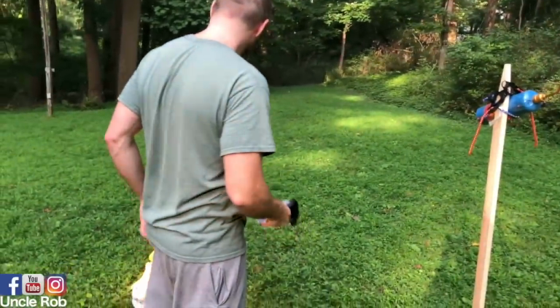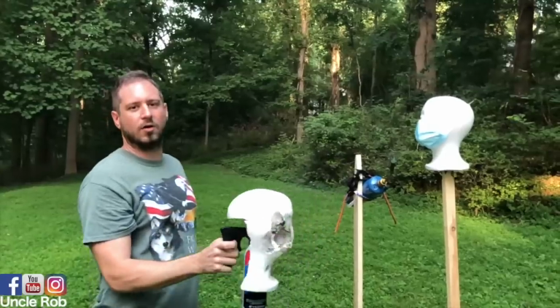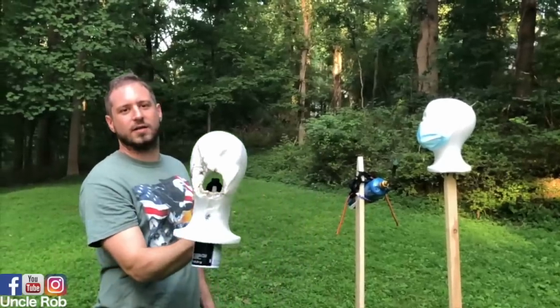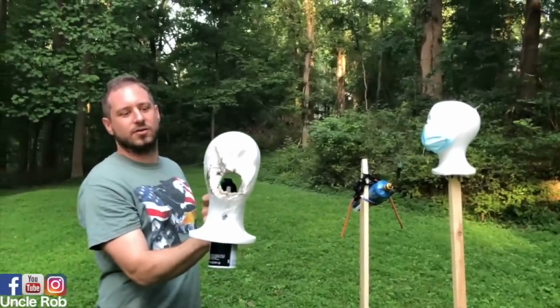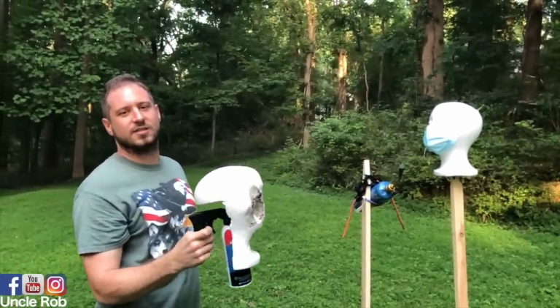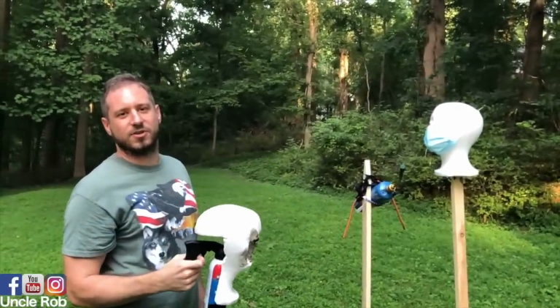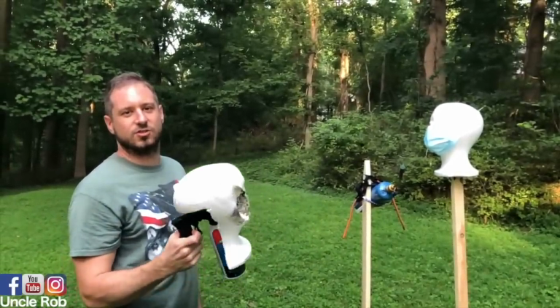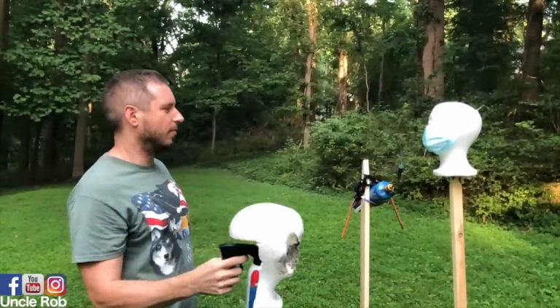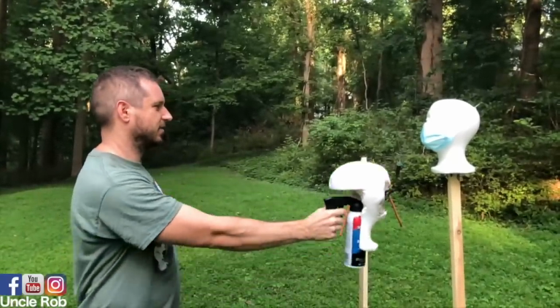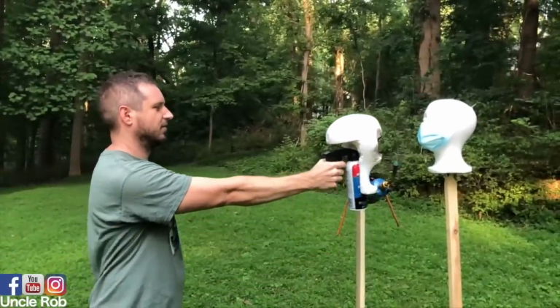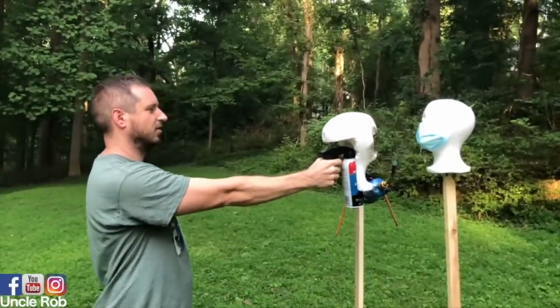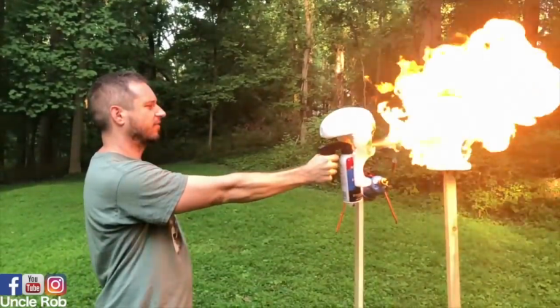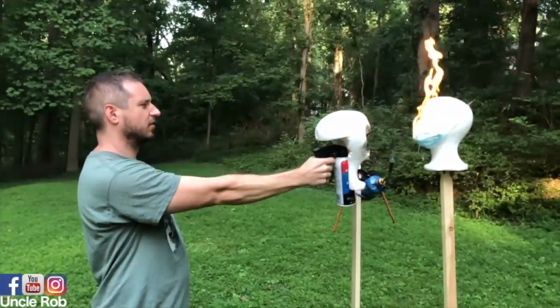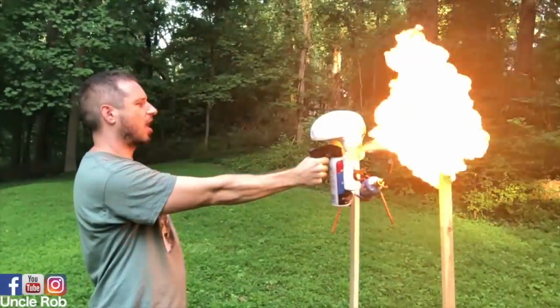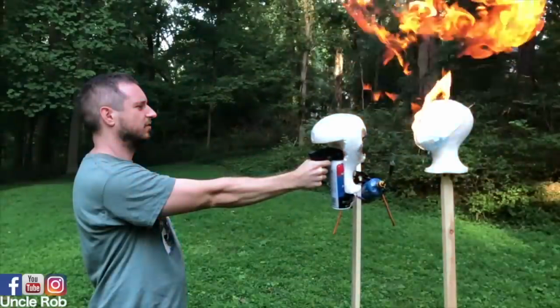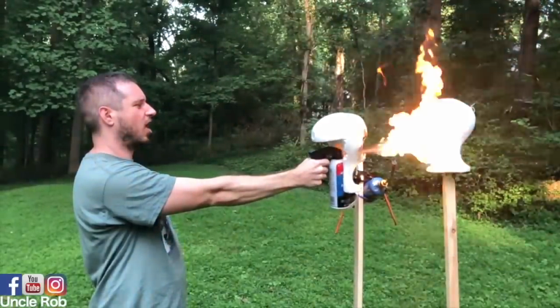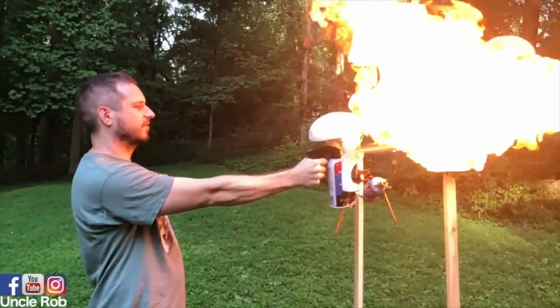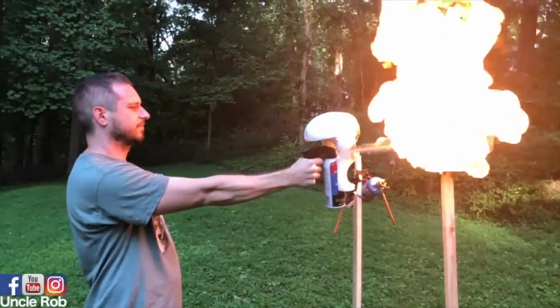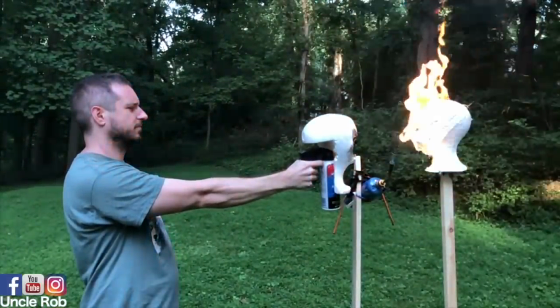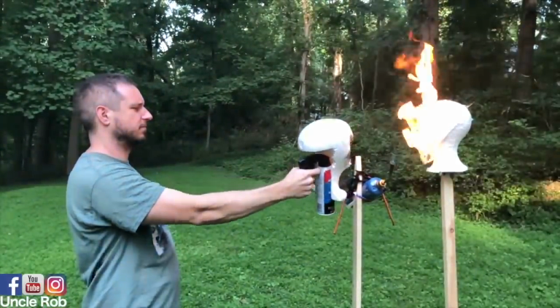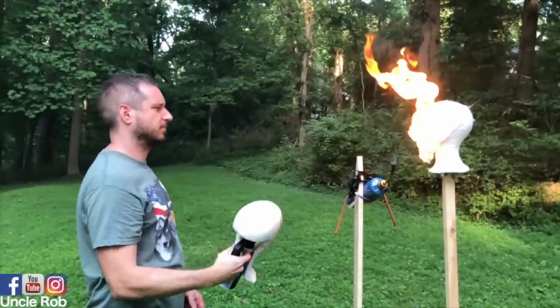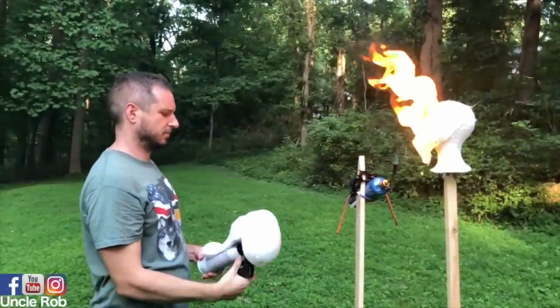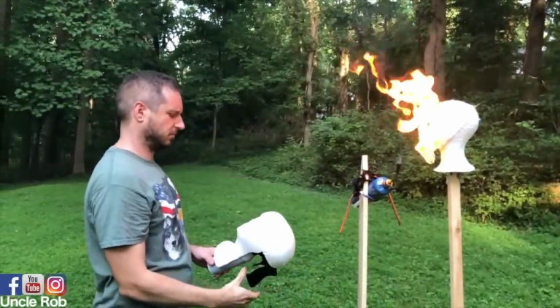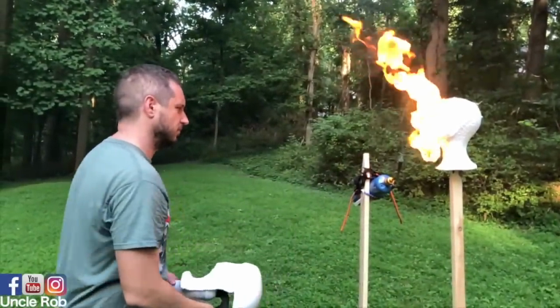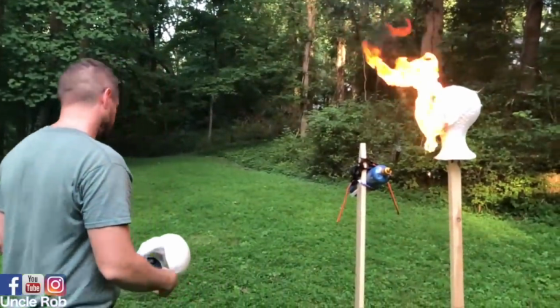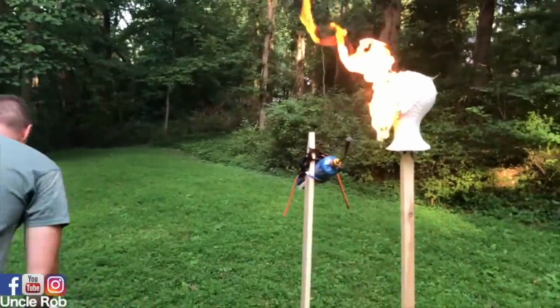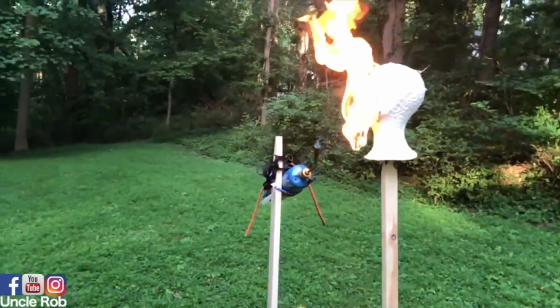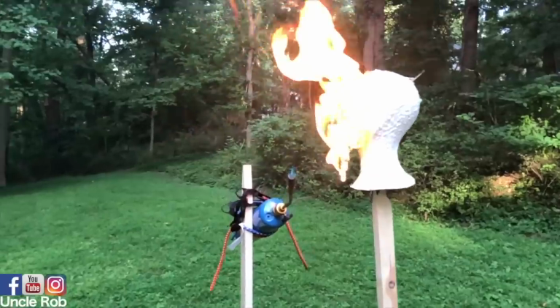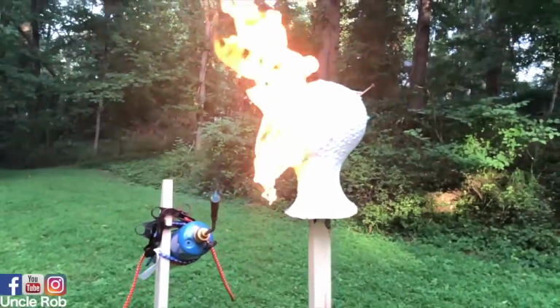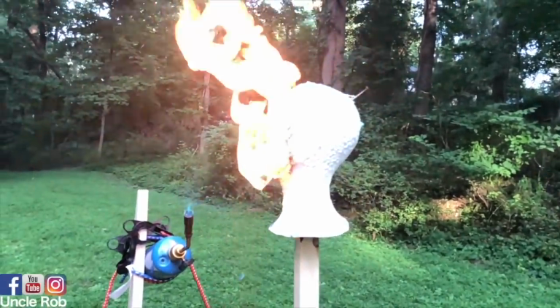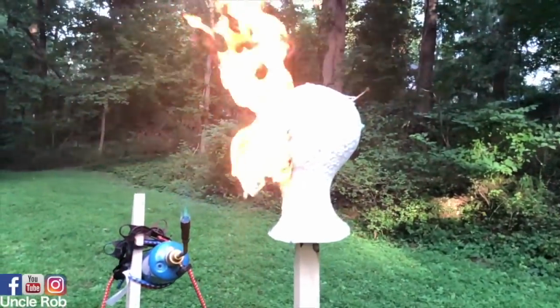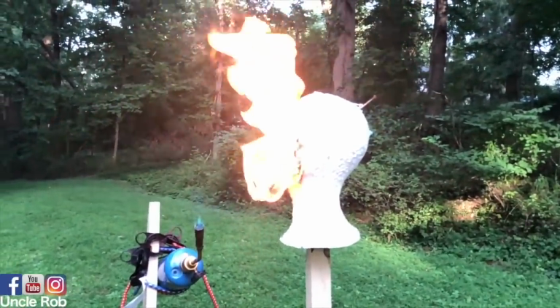Okay so this is now three inches with no mask. Cough, cough, cough.